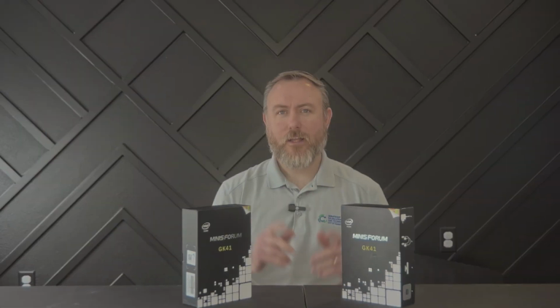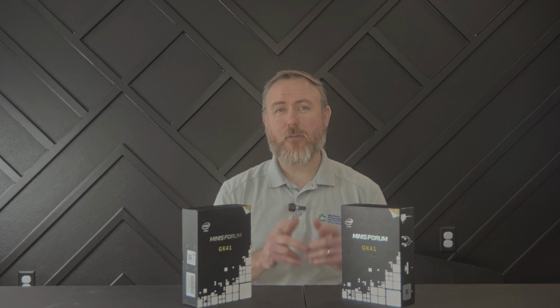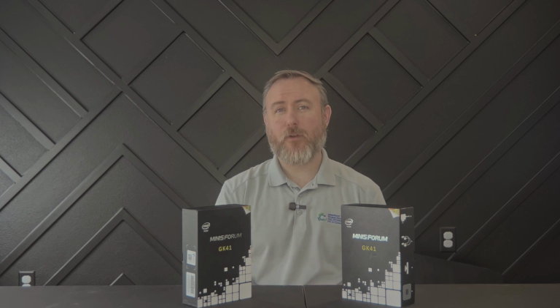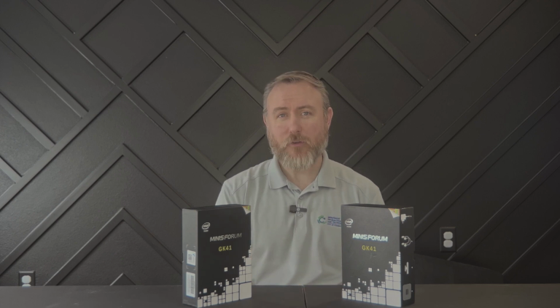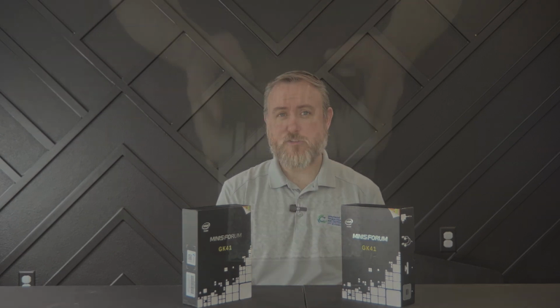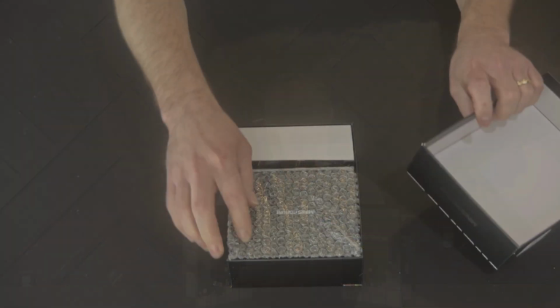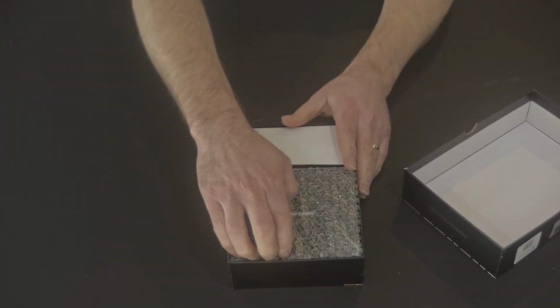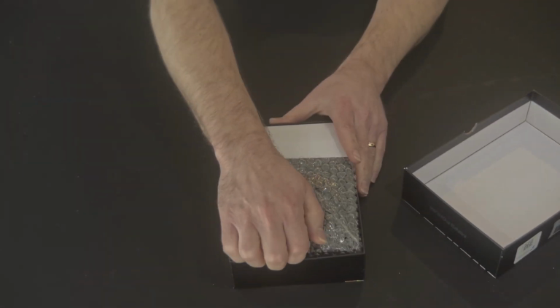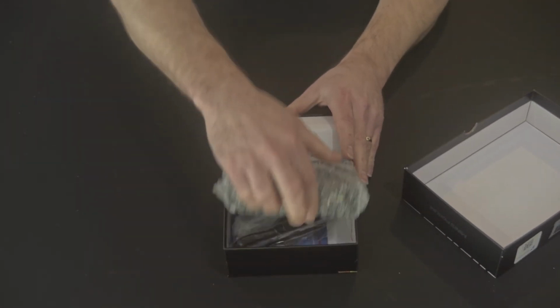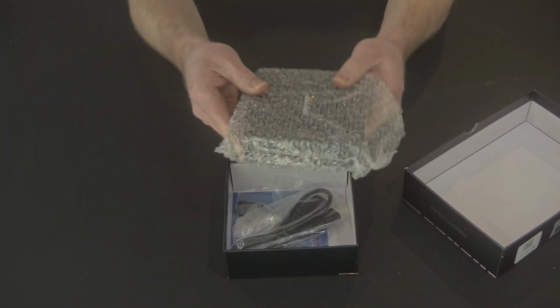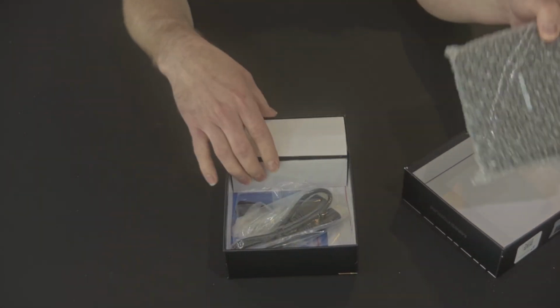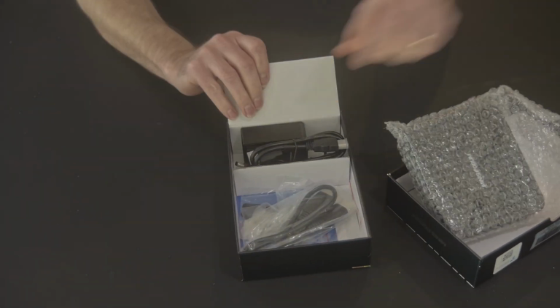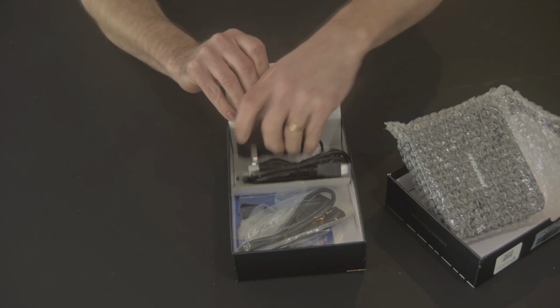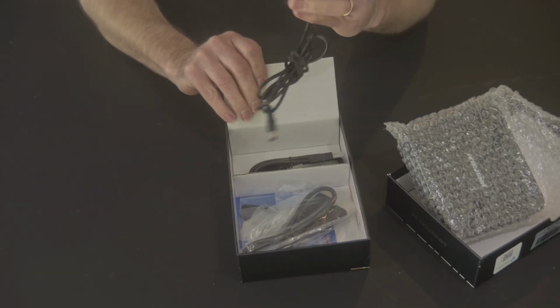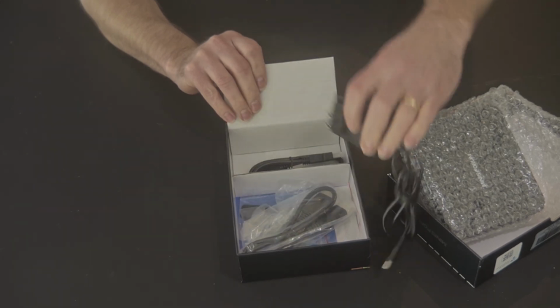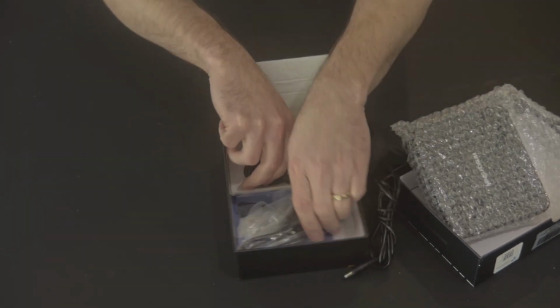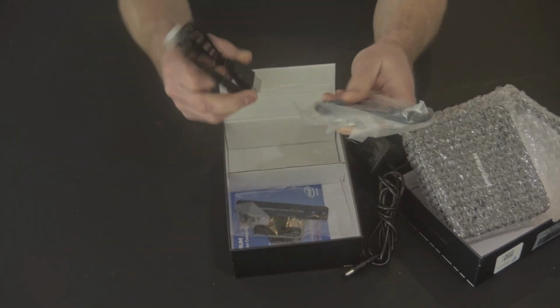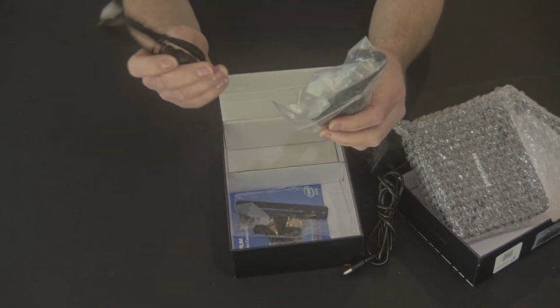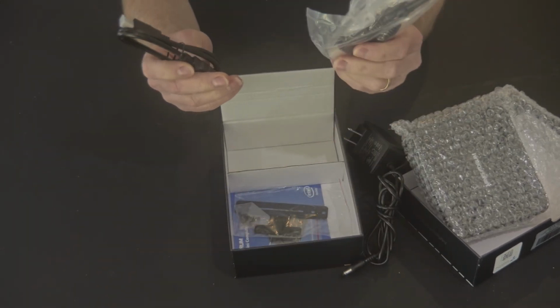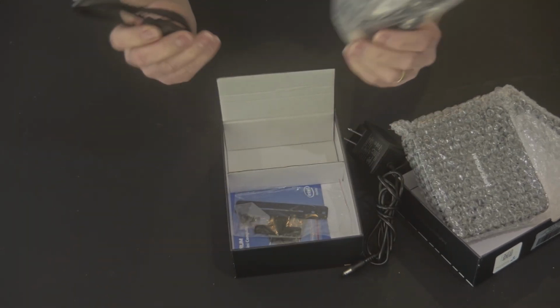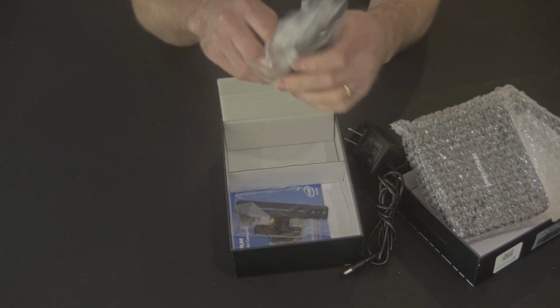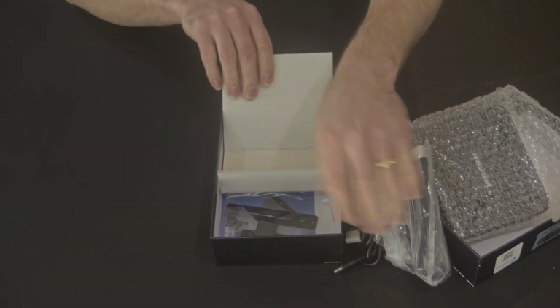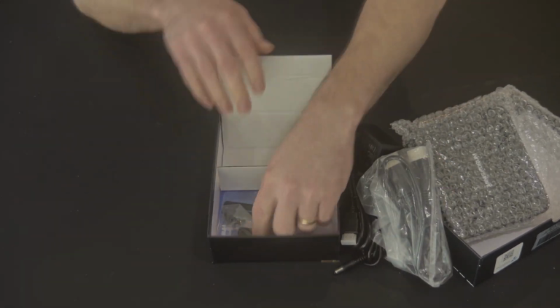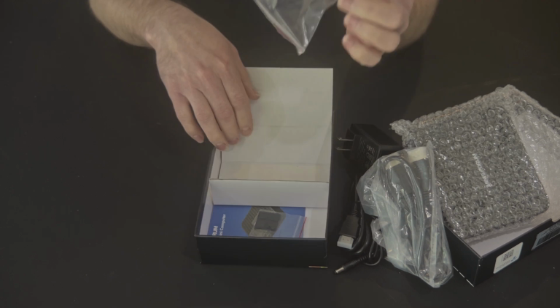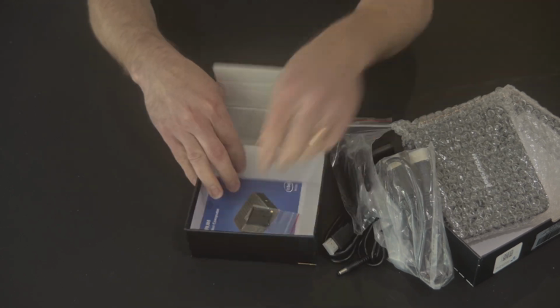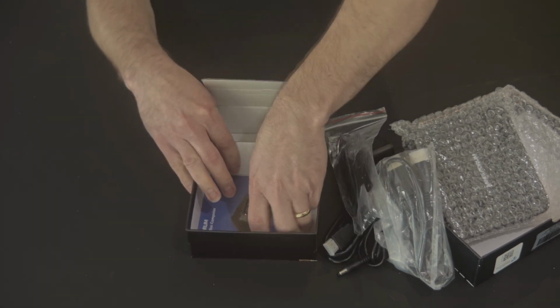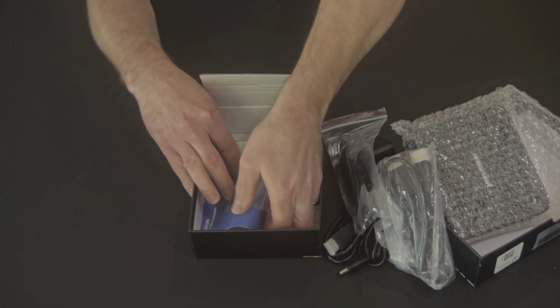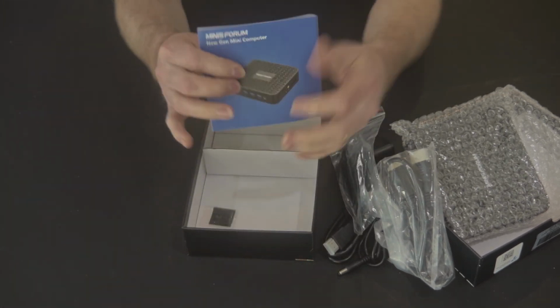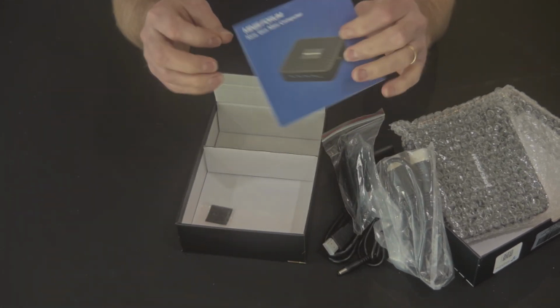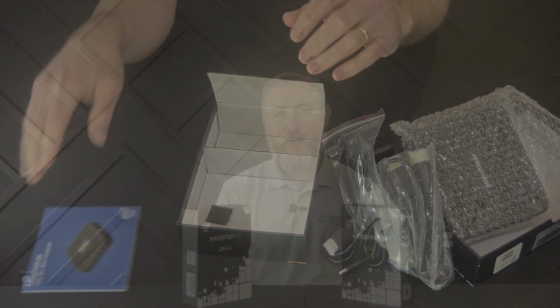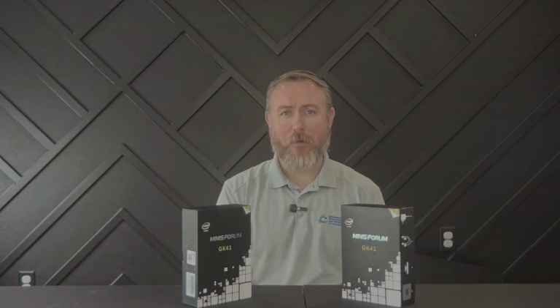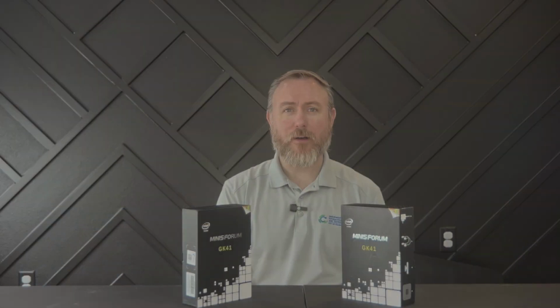Inside the box, we have the Minisforum GK41 computer, a 12-volt 3-amp power adapter, a short 1-foot DisplayPort and HDMI cables, a VESA mount bracket, a quick start guide, and there's a registration card in the bottom of the box.